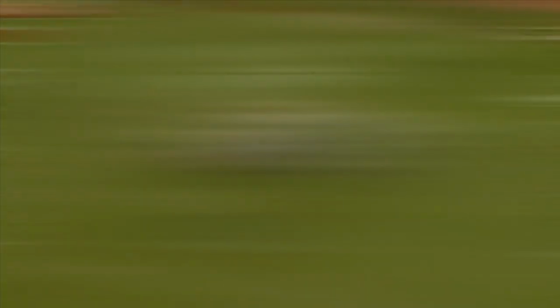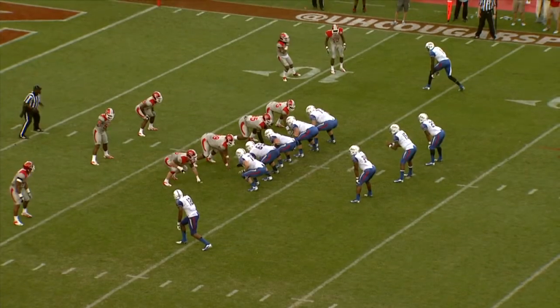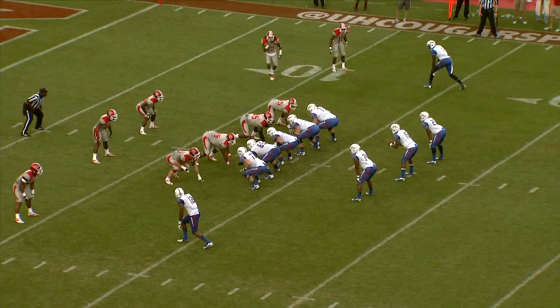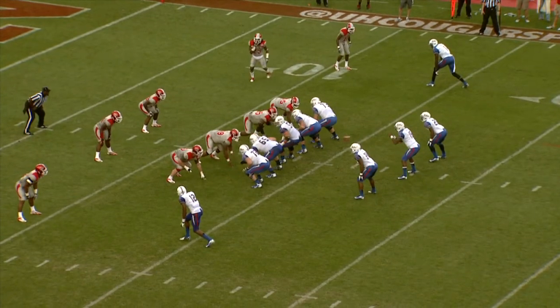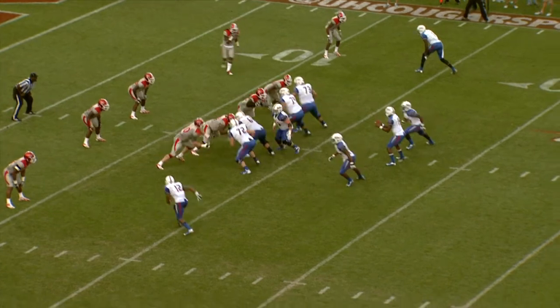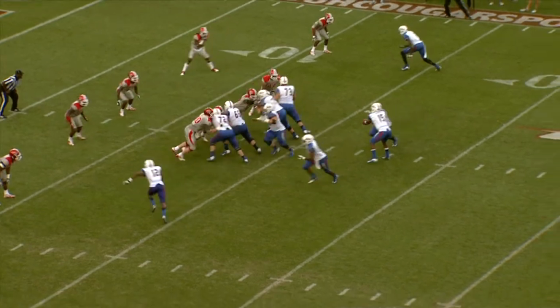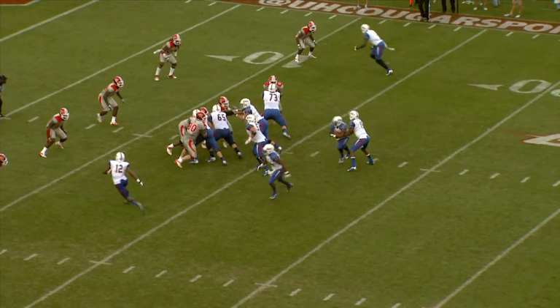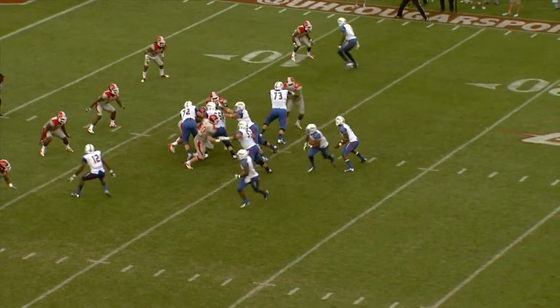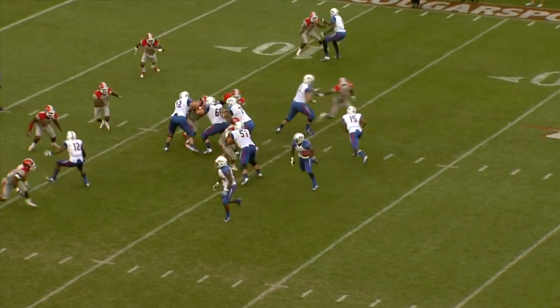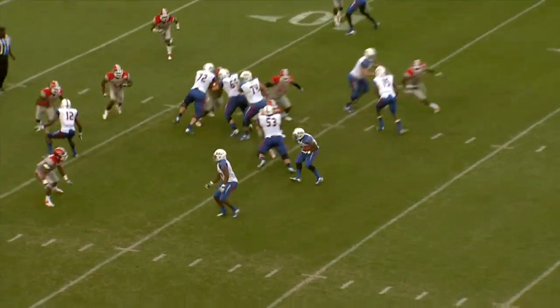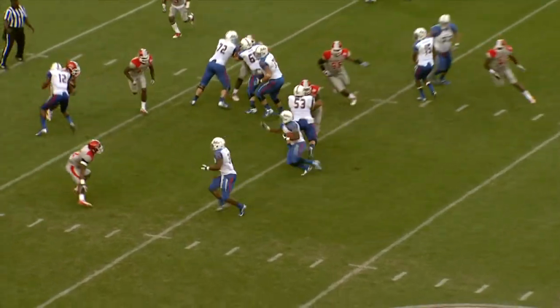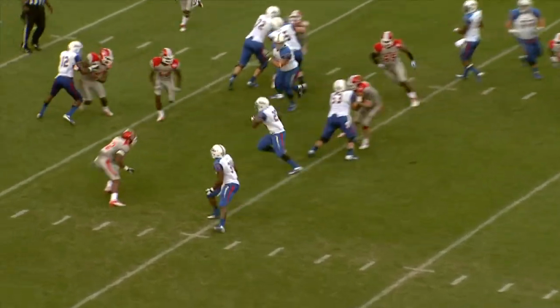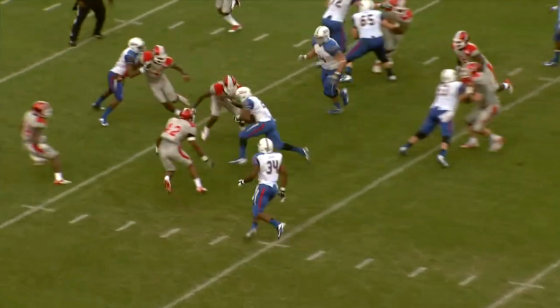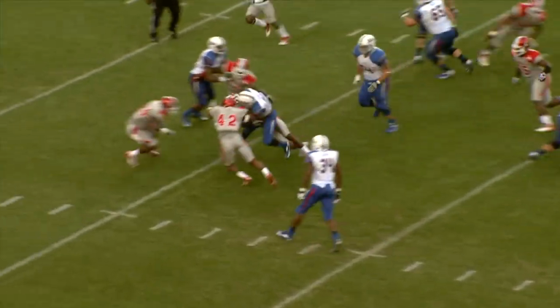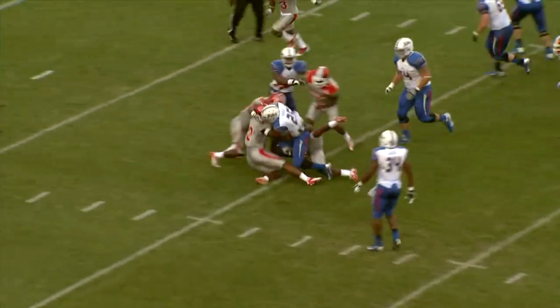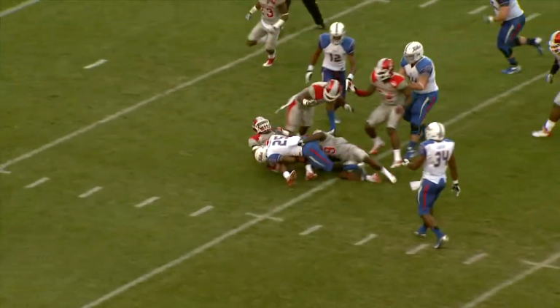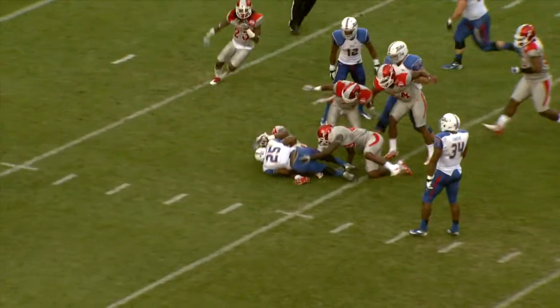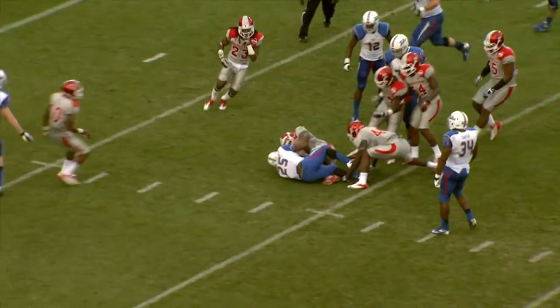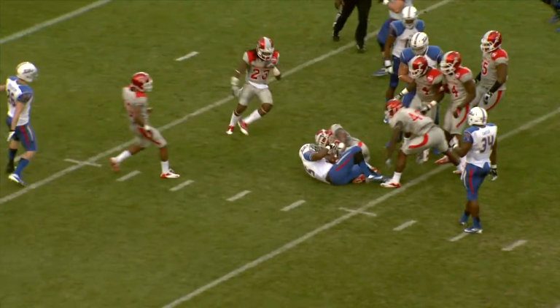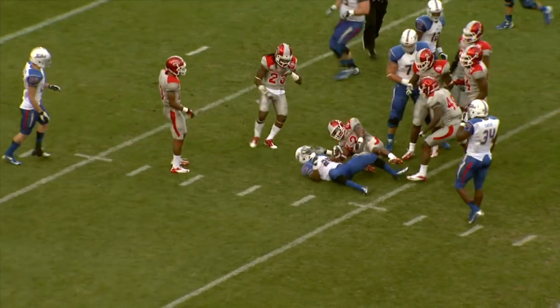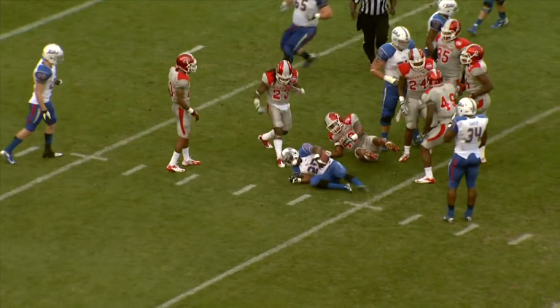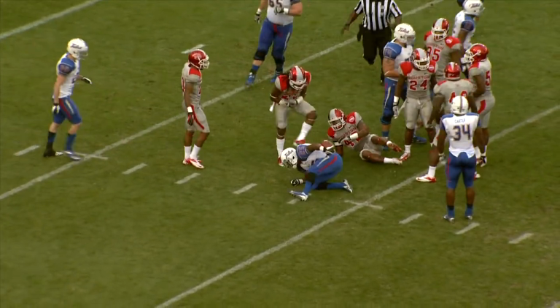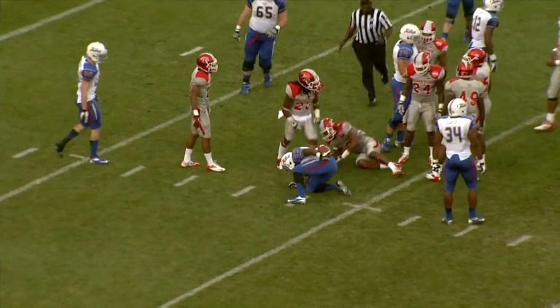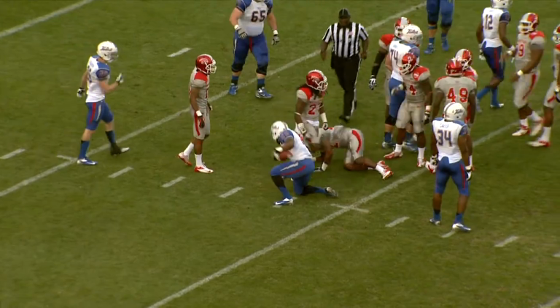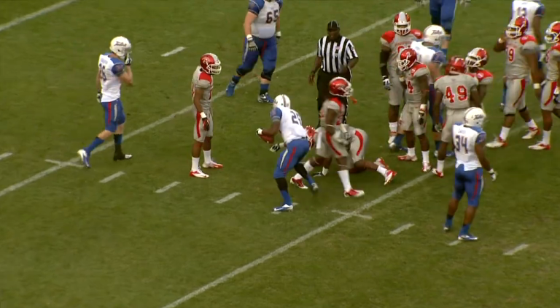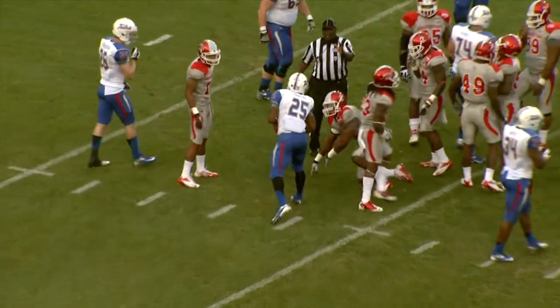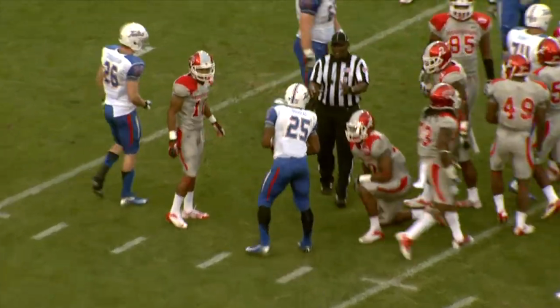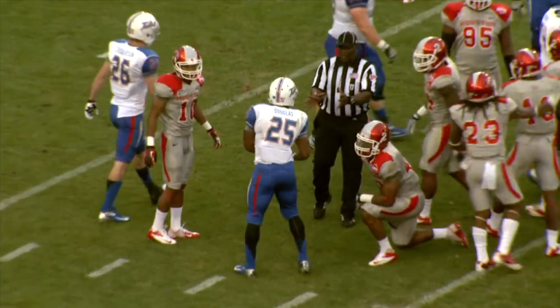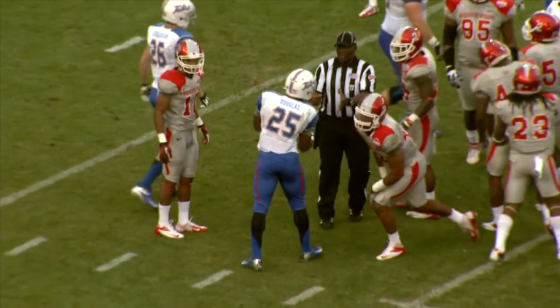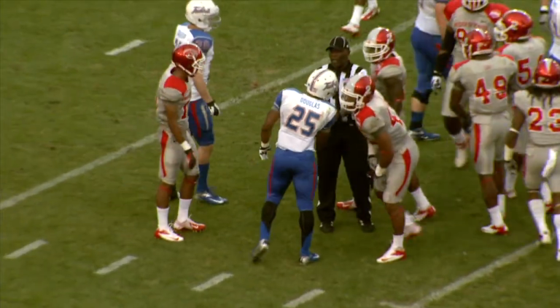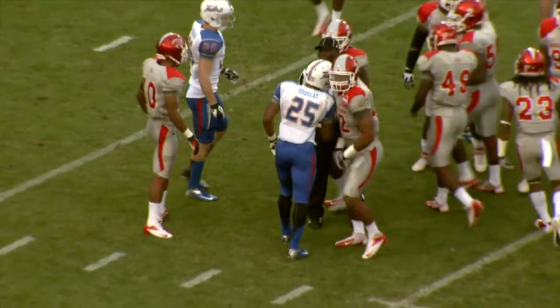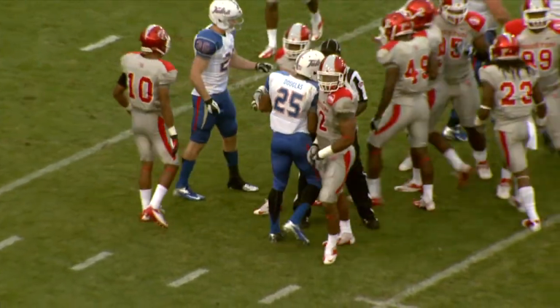1-10 remaining first quarter, here's the handoff, left side. It's Watts, cuts back, he gets it to the 10, to the 9 — or that is Jeterian Douglas, cutting it back and getting it to the 9.